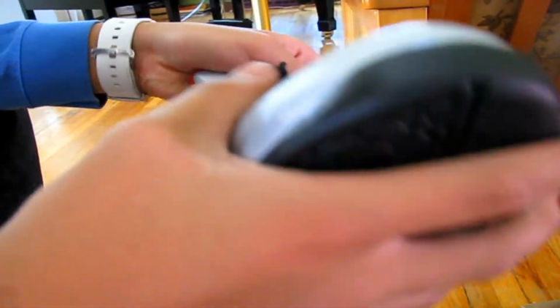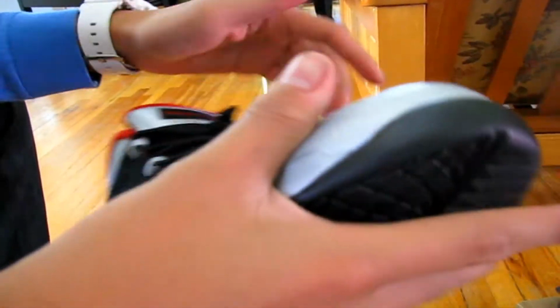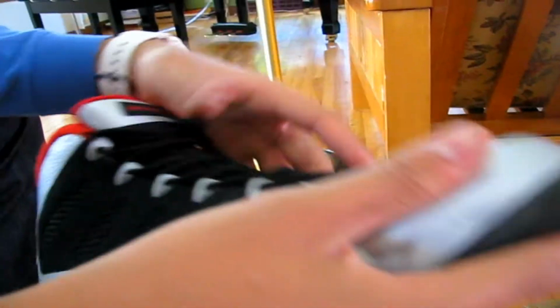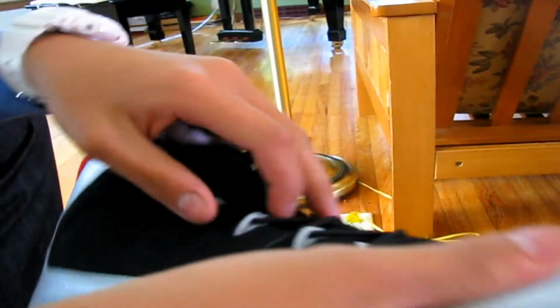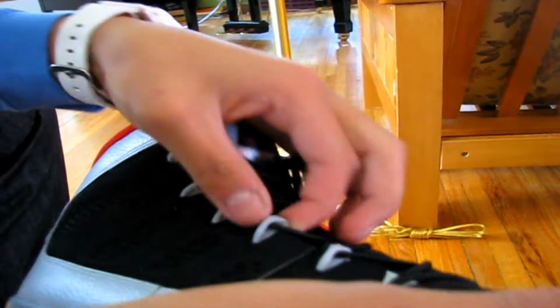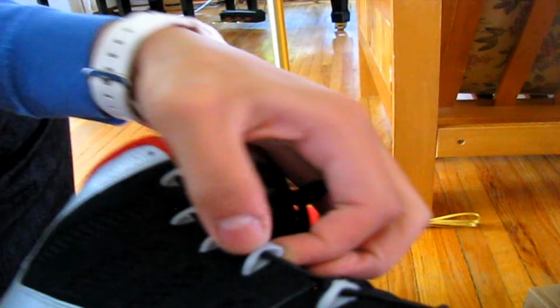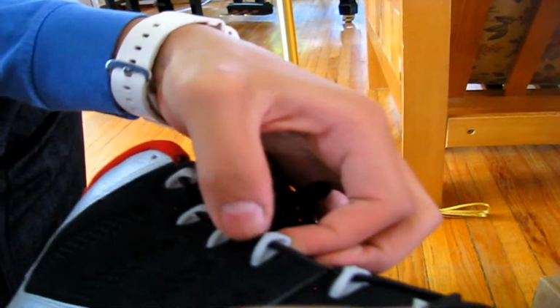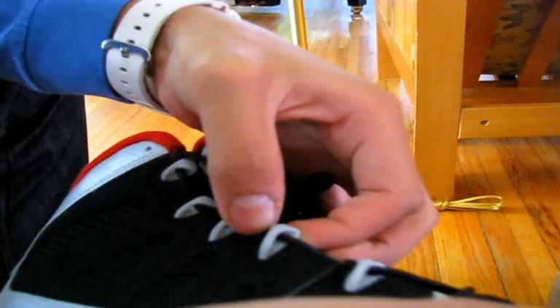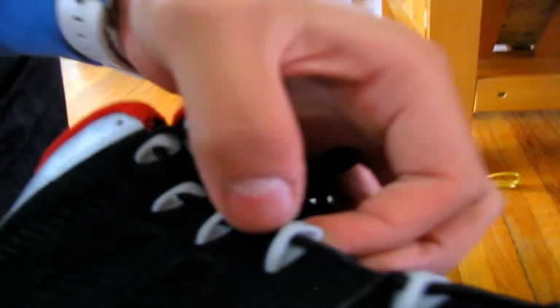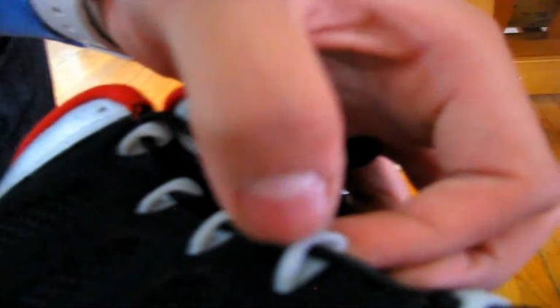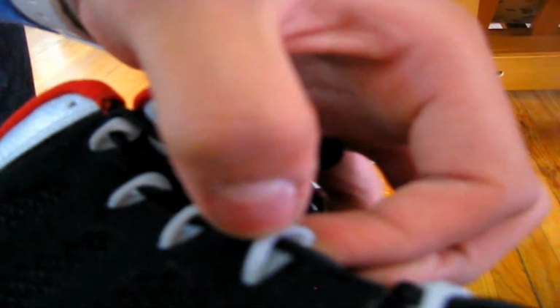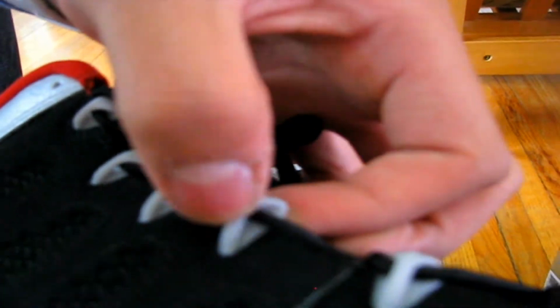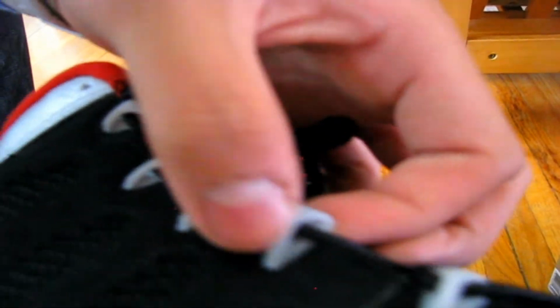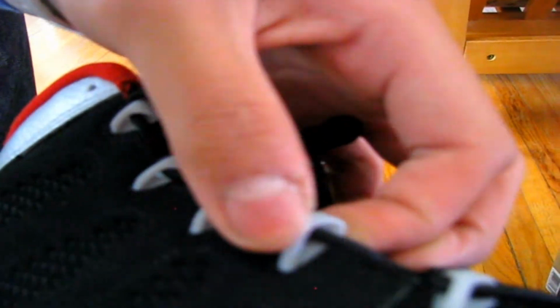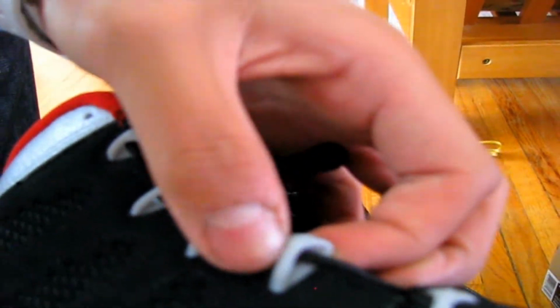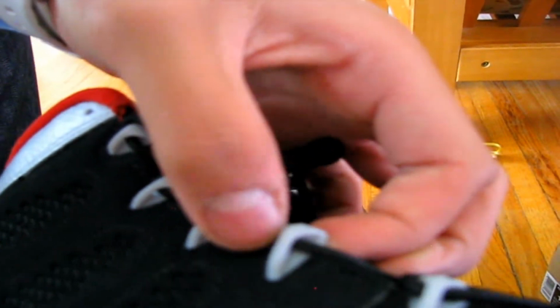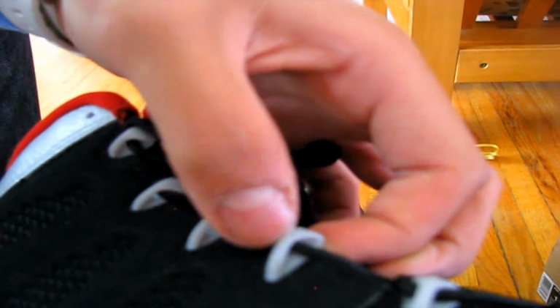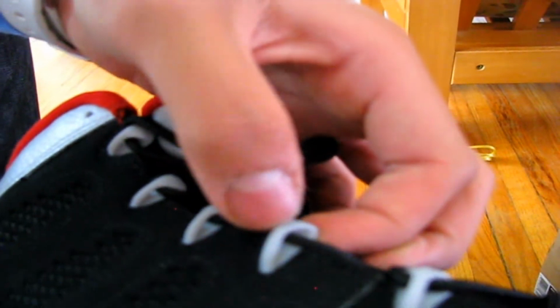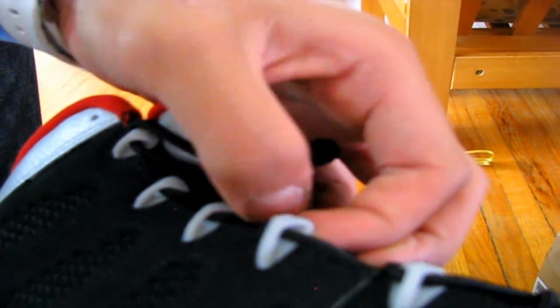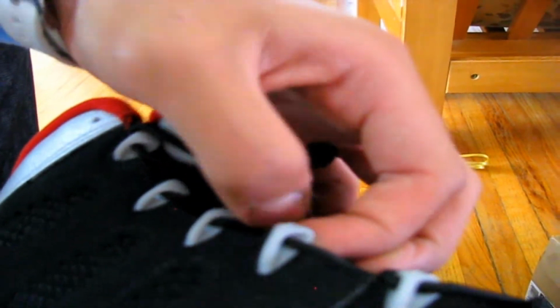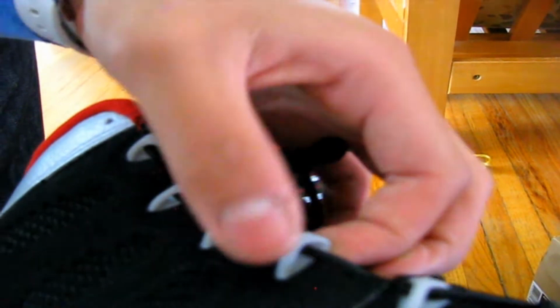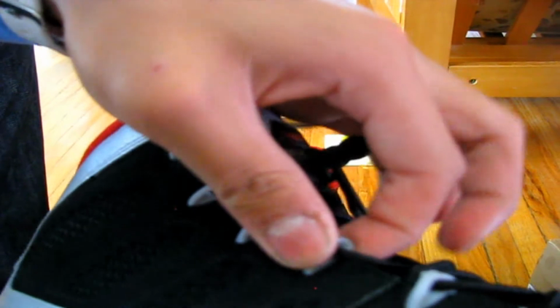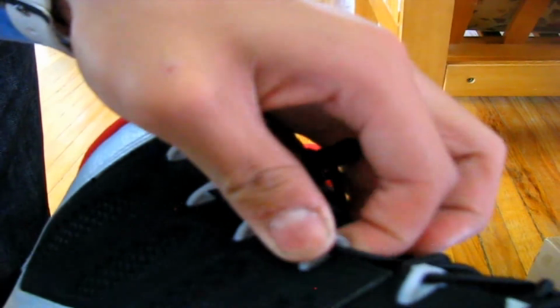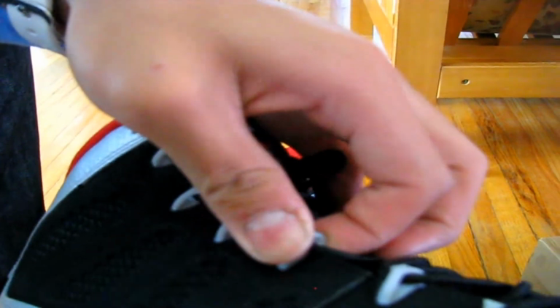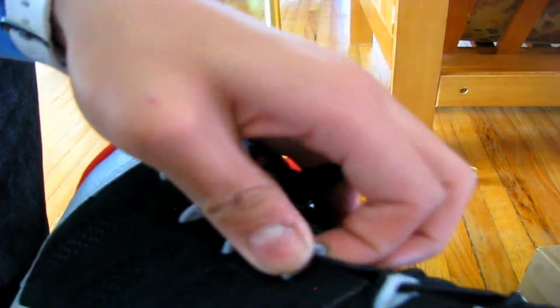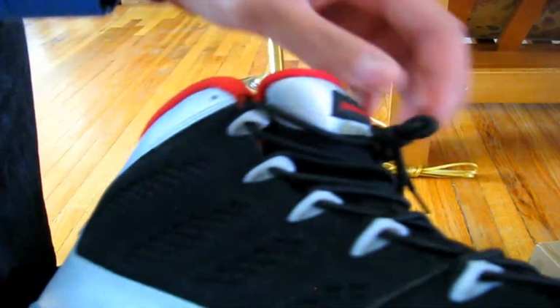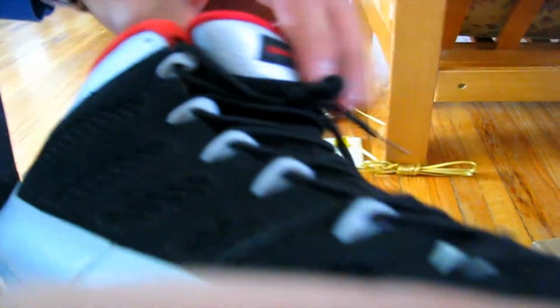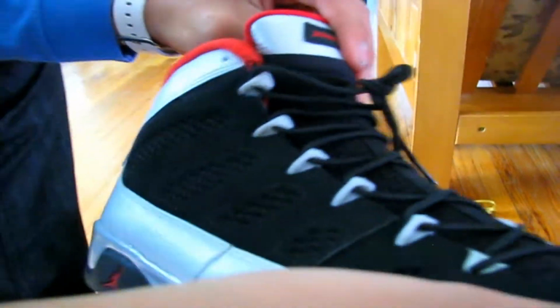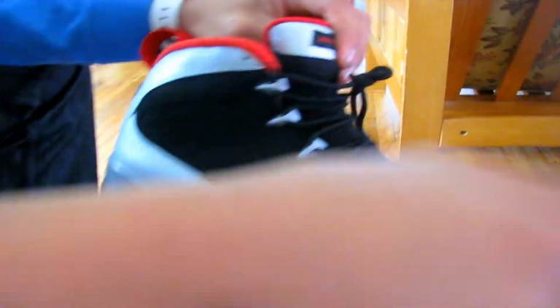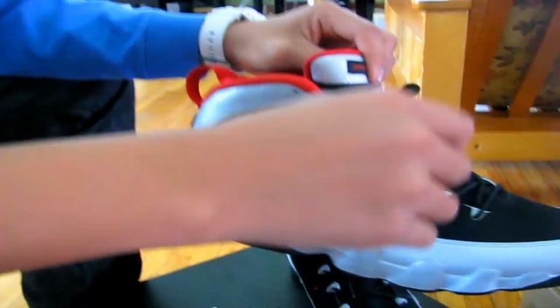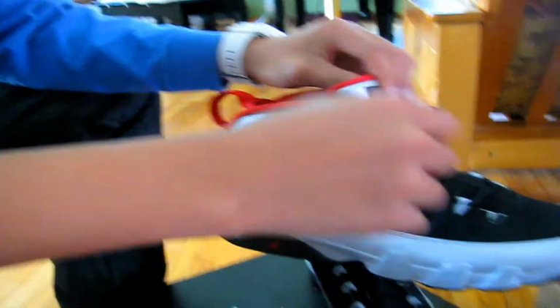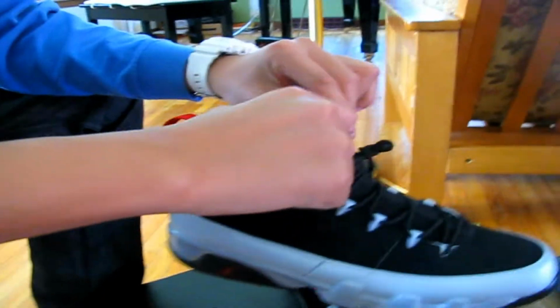One of my only complaints with the shoe is this right here — it's the eyelet. I don't know if you can see it, it looks okay, but it's really plasticky and flimsy. I don't like that at all.